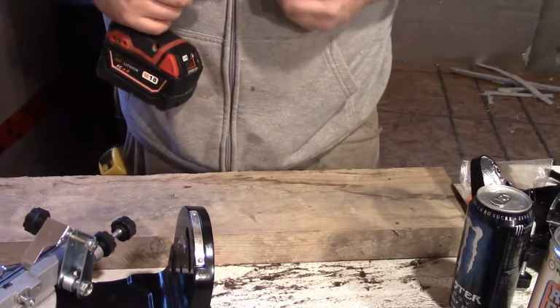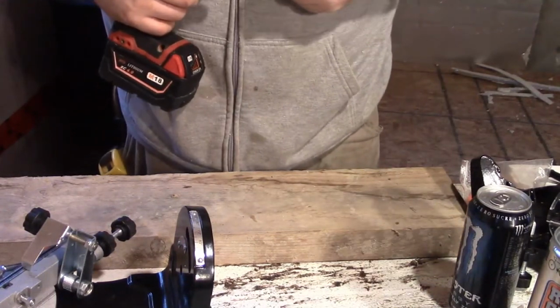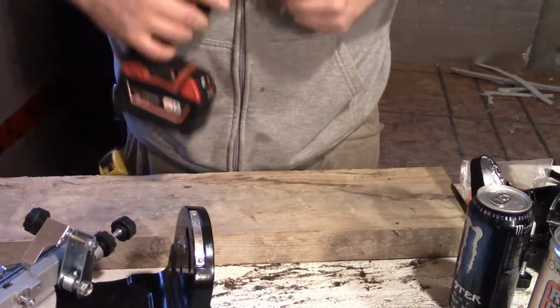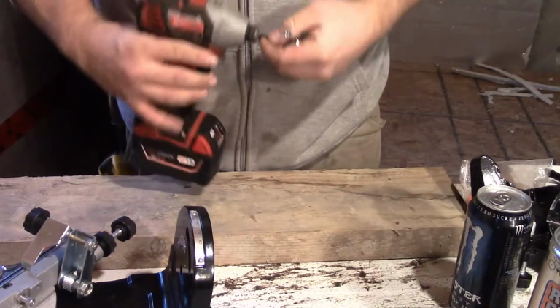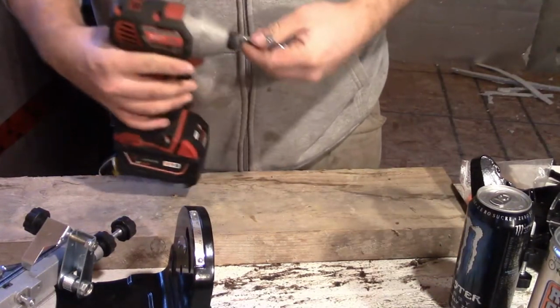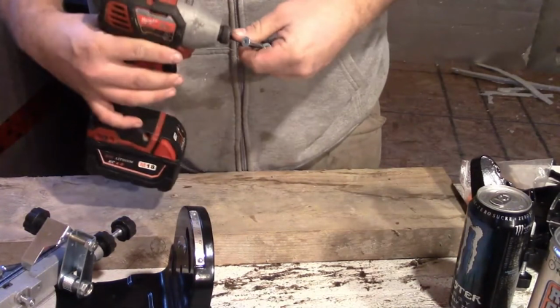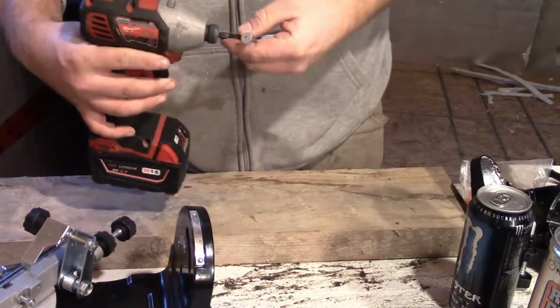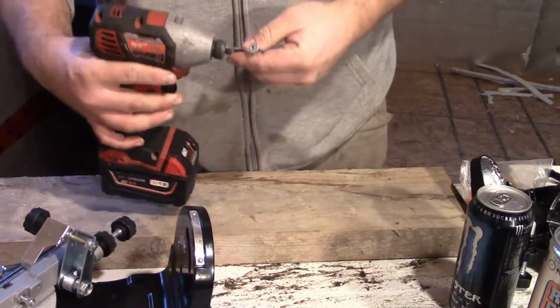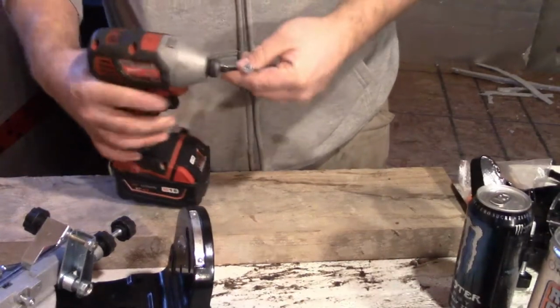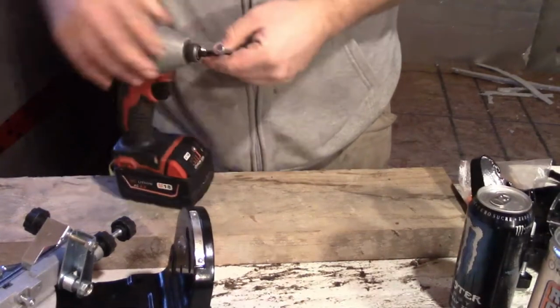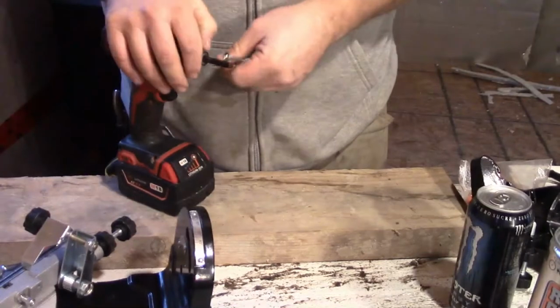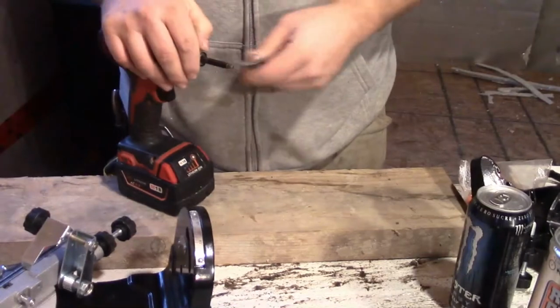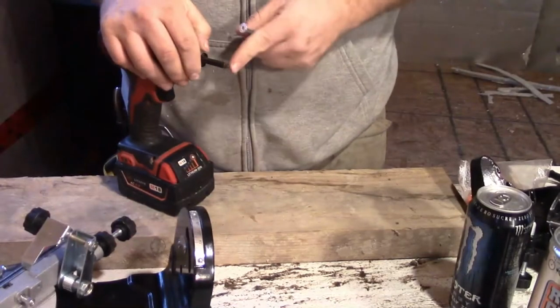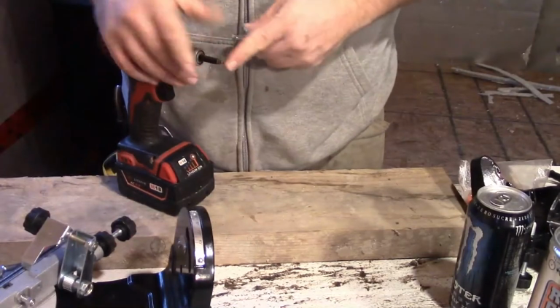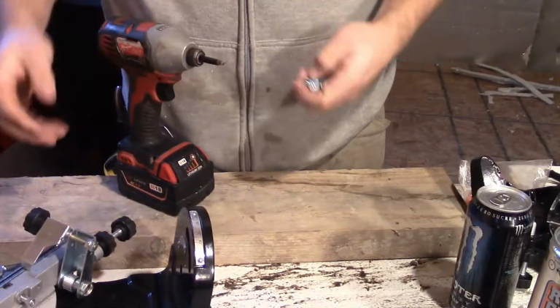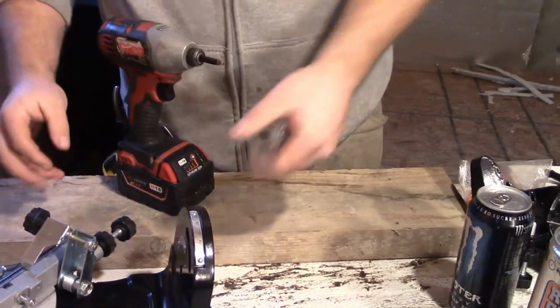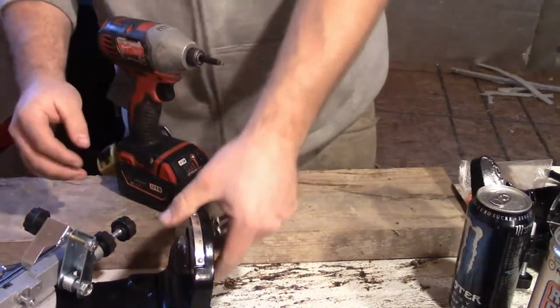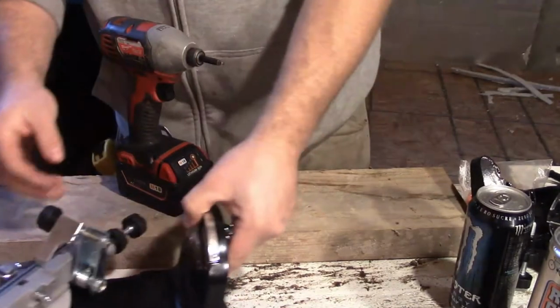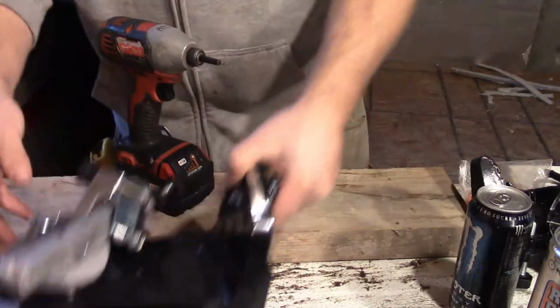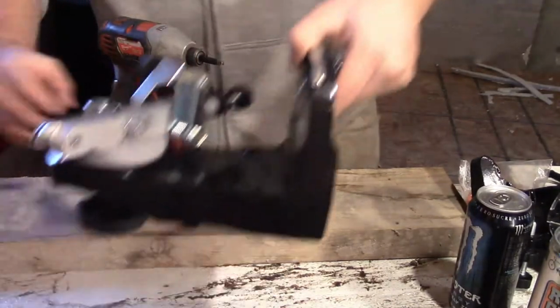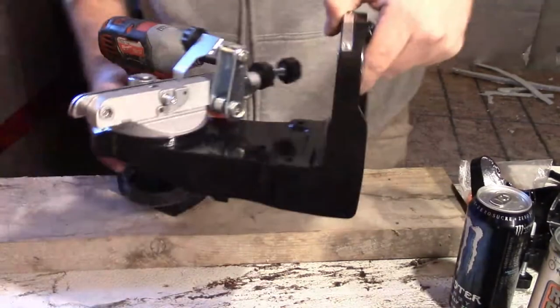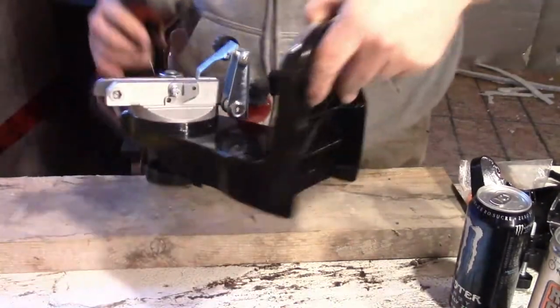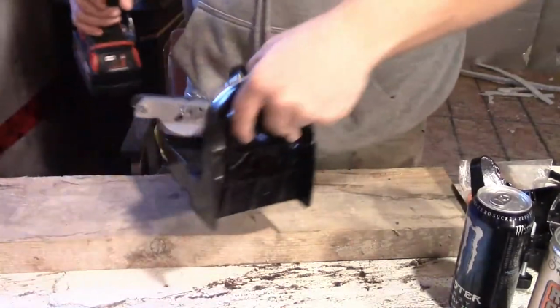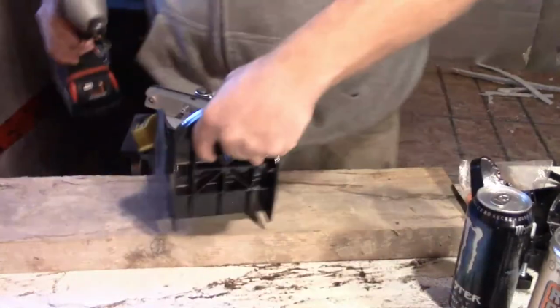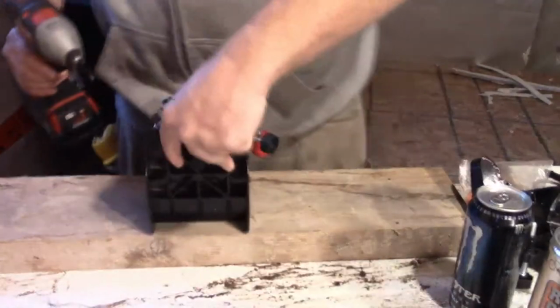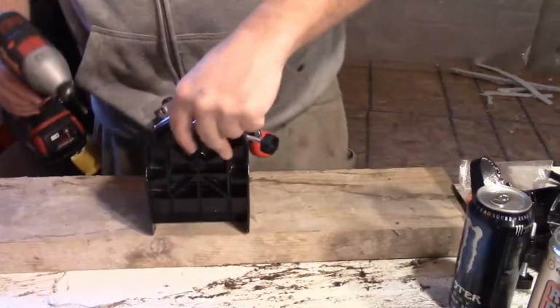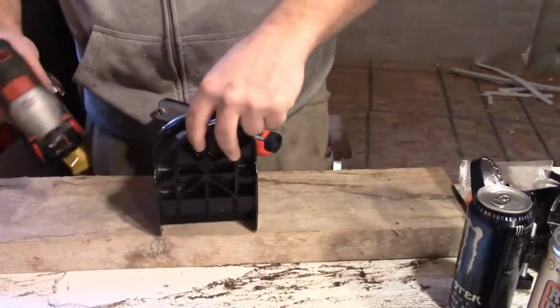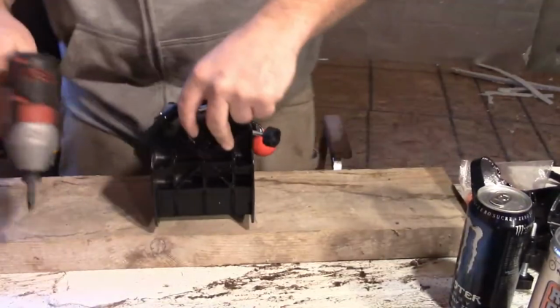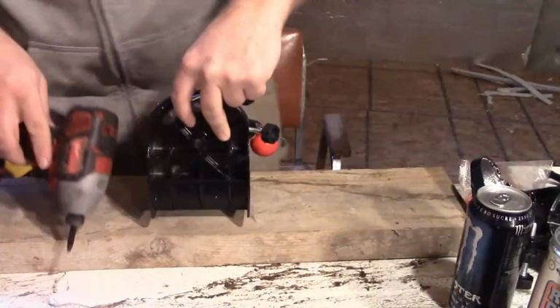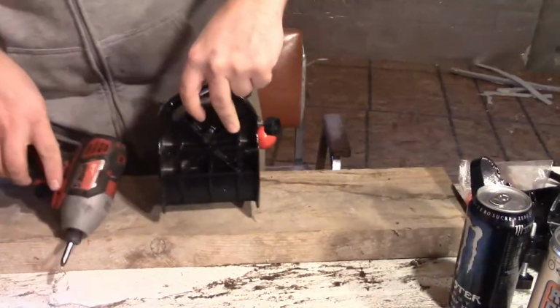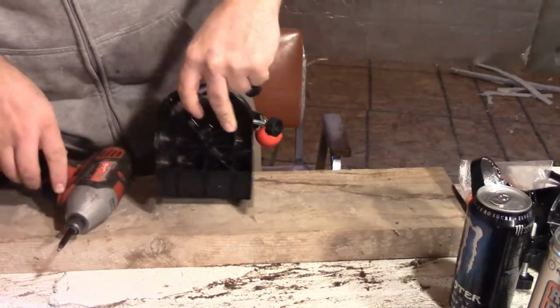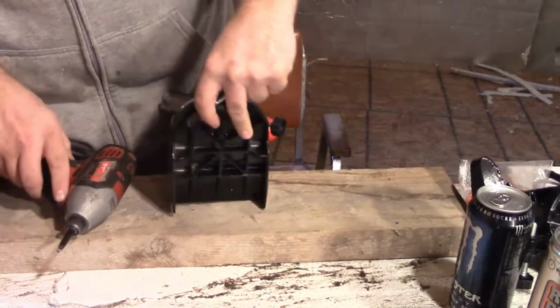We're going to throw some big anchor screws in here. If it isn't sufficient, well, I'd be surprised, but whatever.